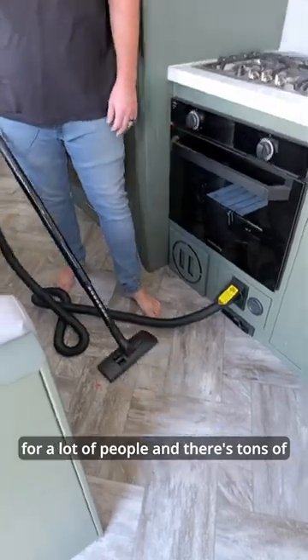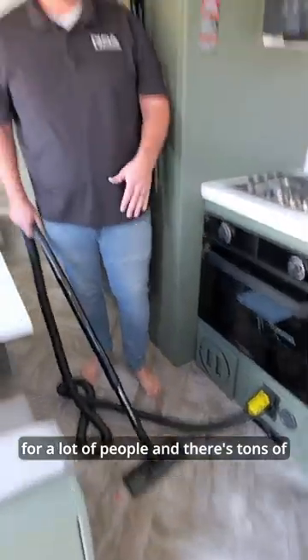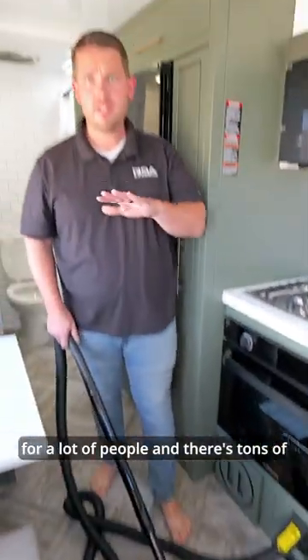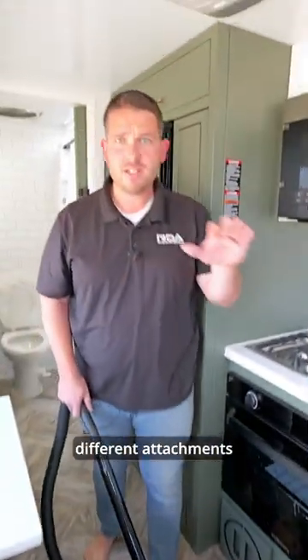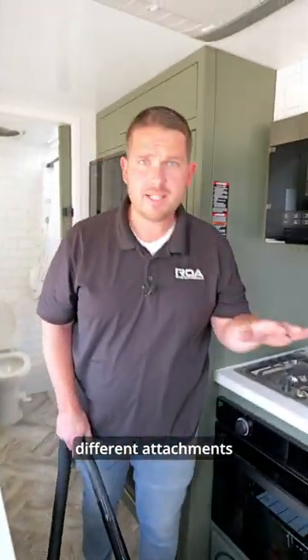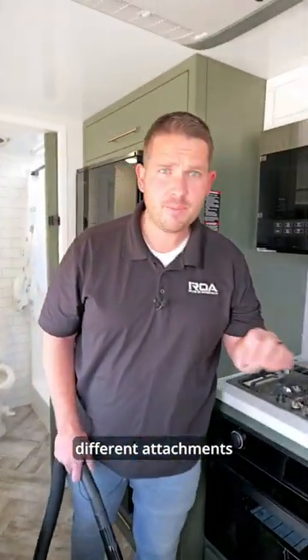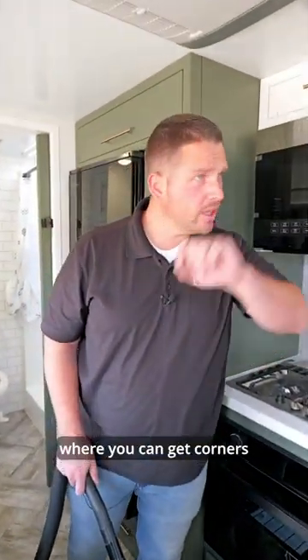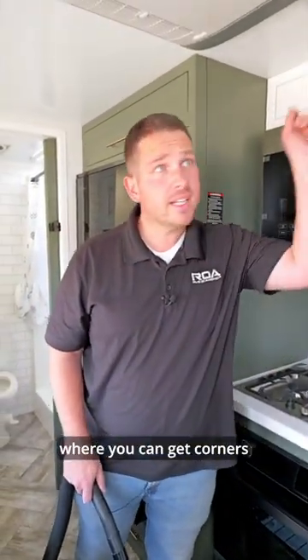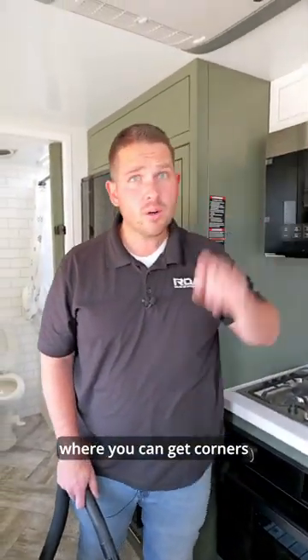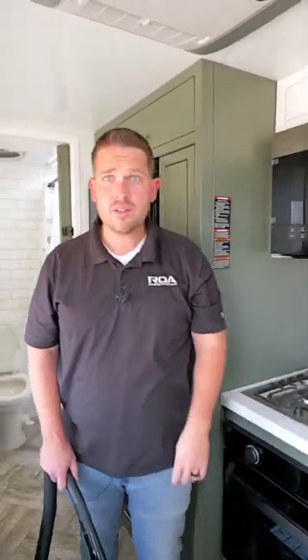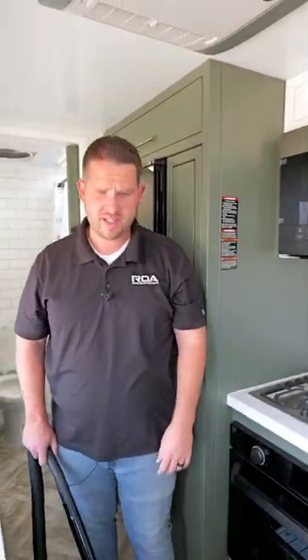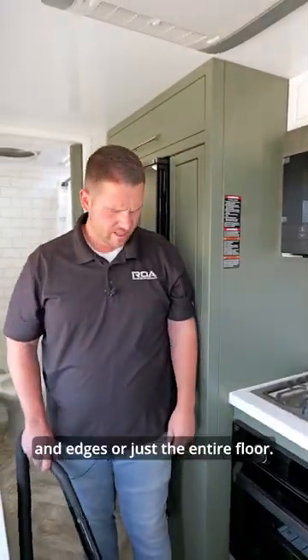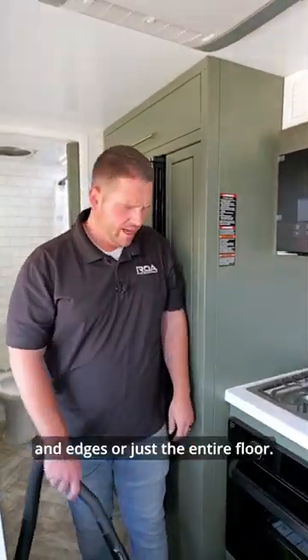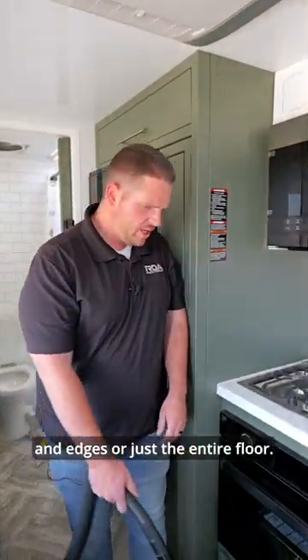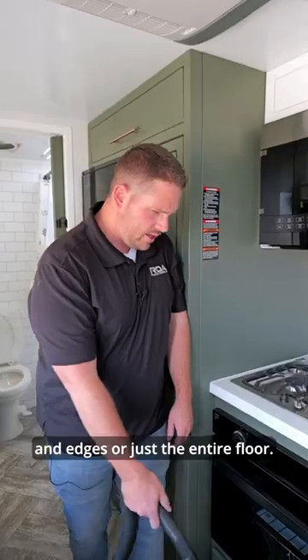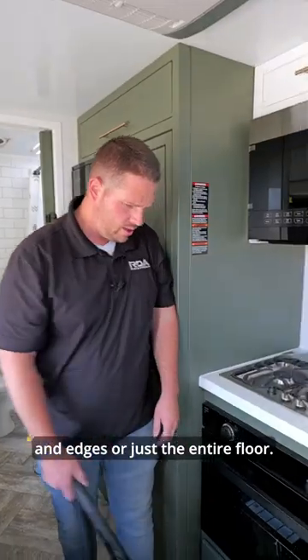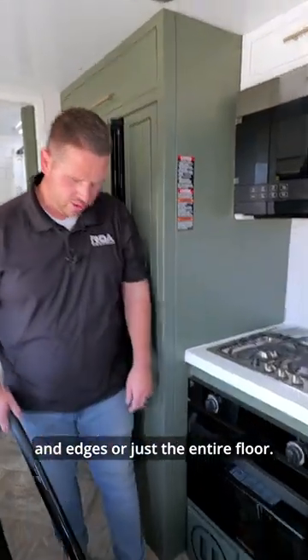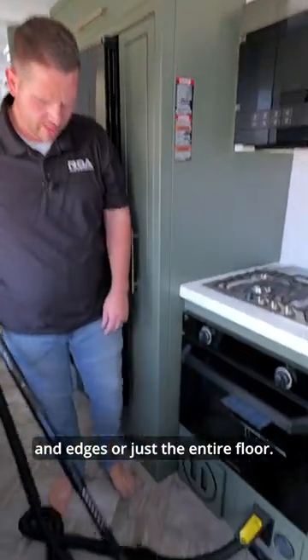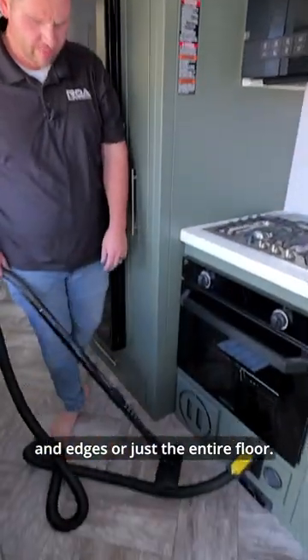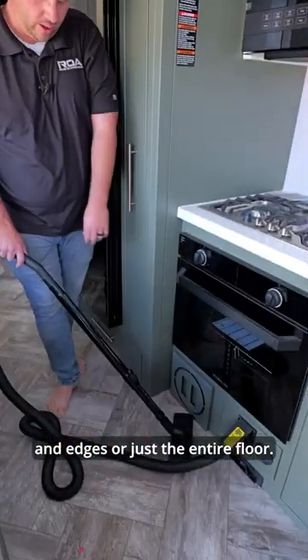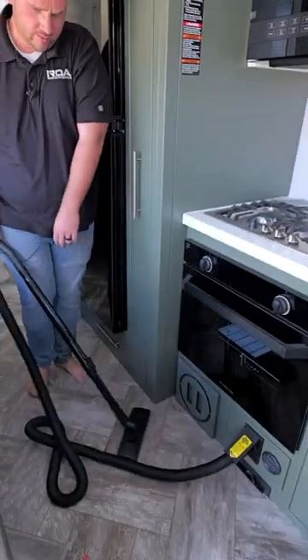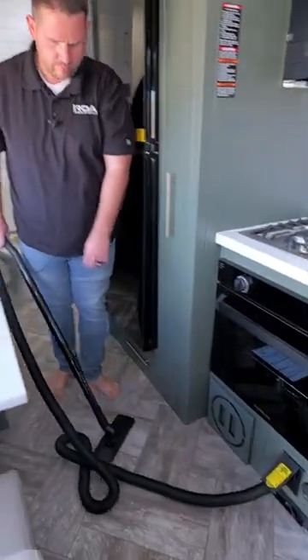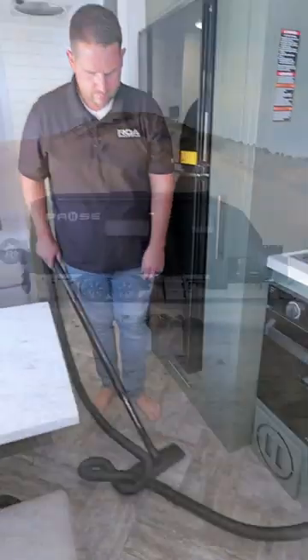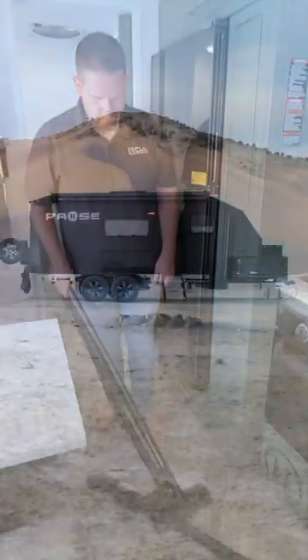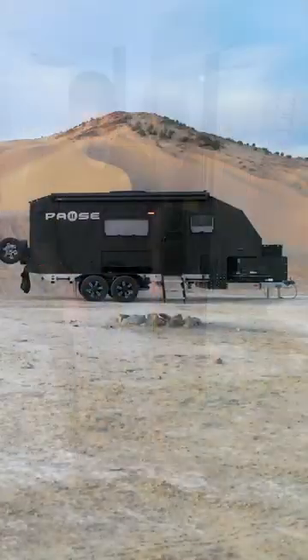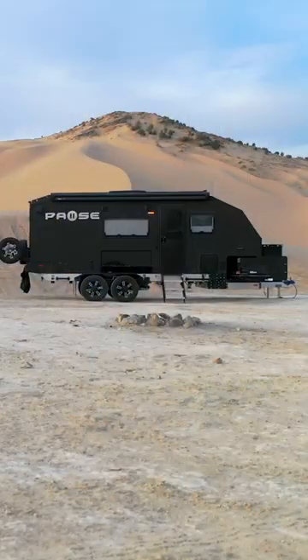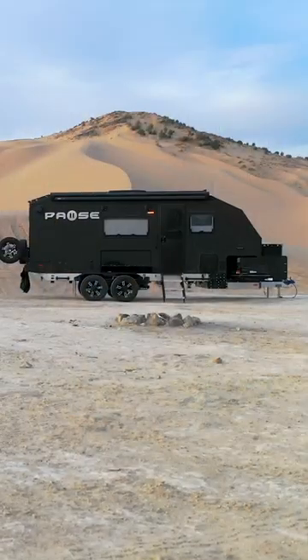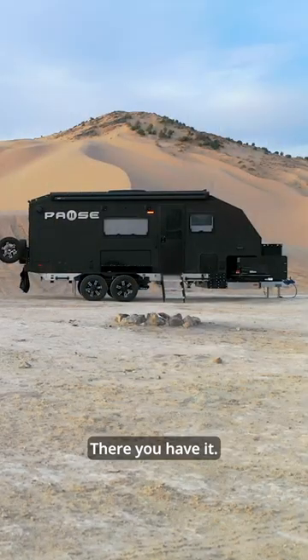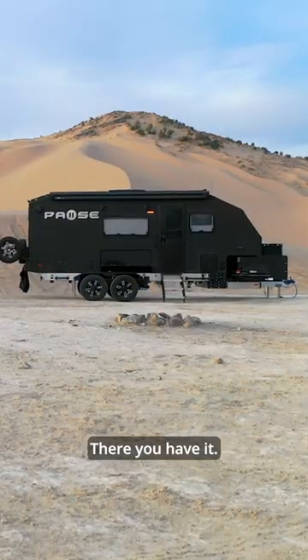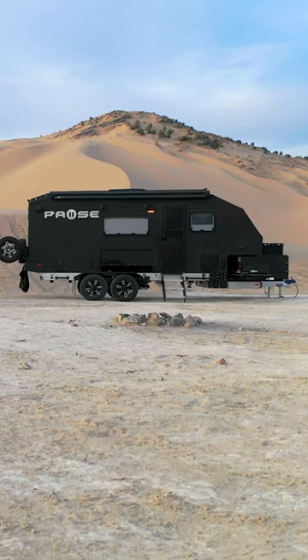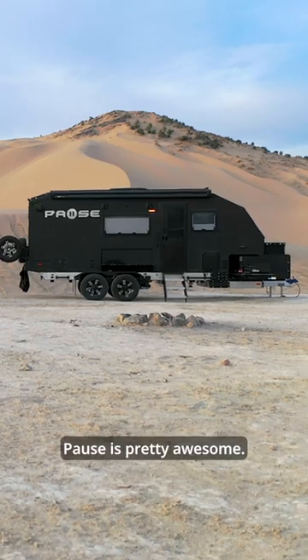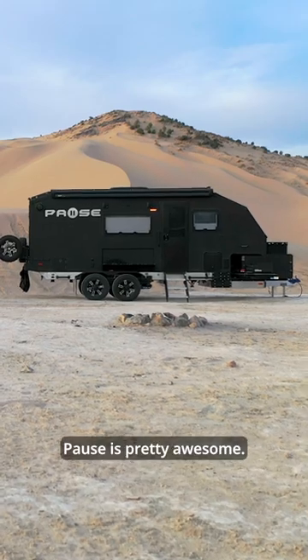And there's tons of different attachments where you can get corners and edges, or just the entire floor. There you have it — Paws is pretty awesome.